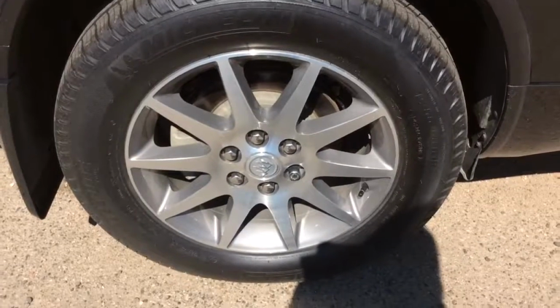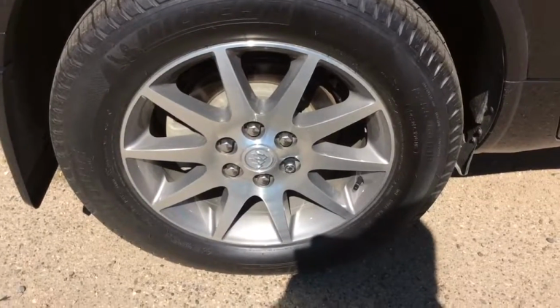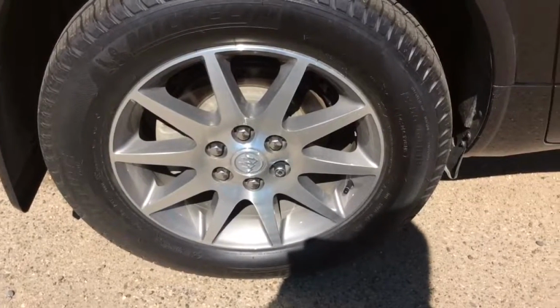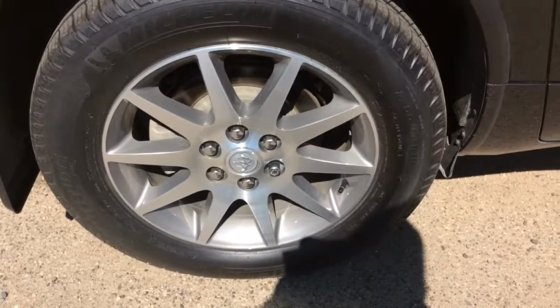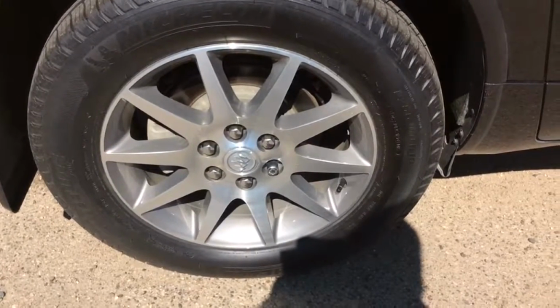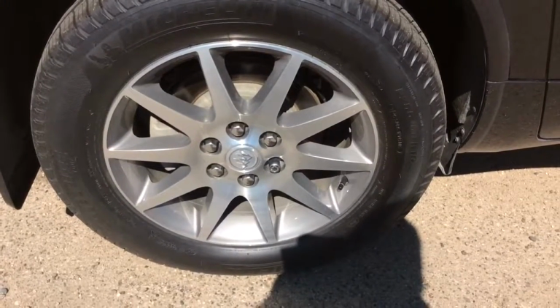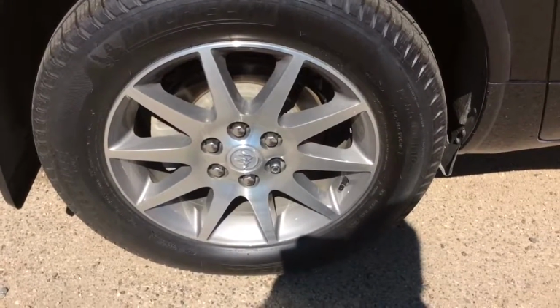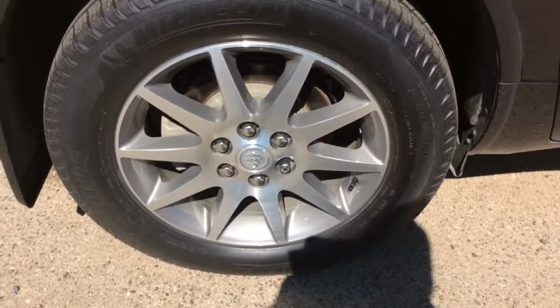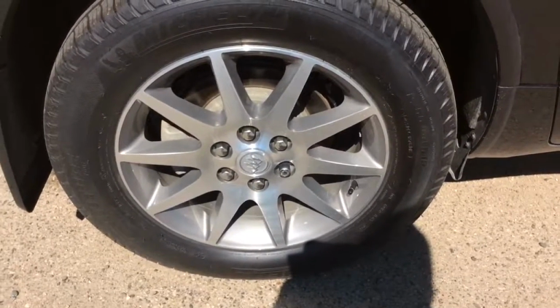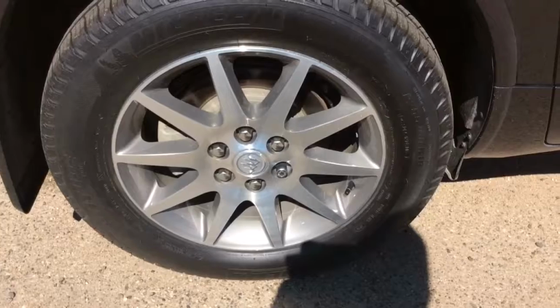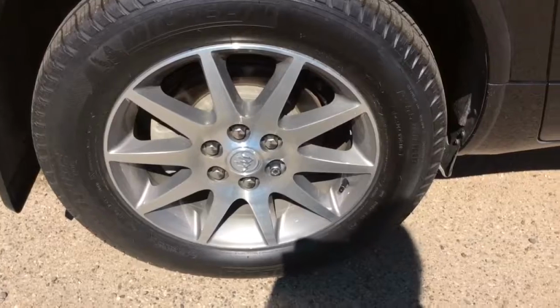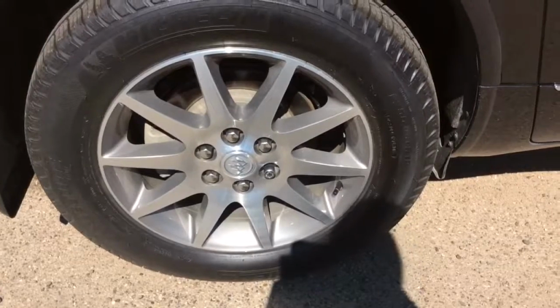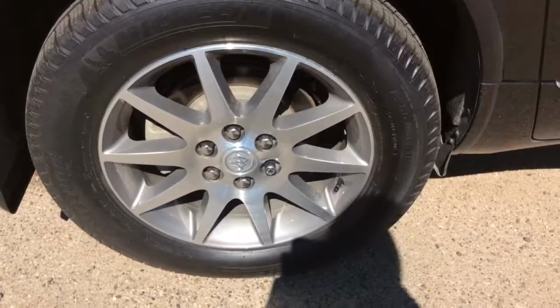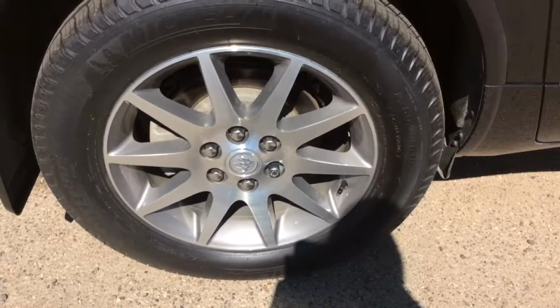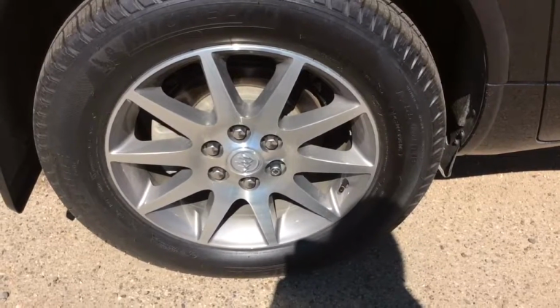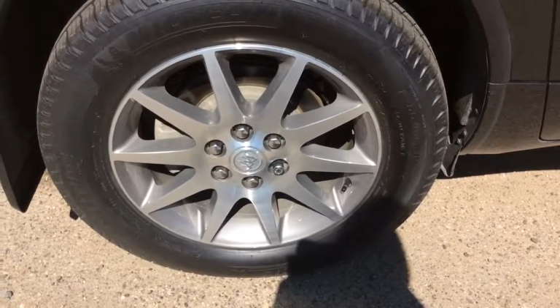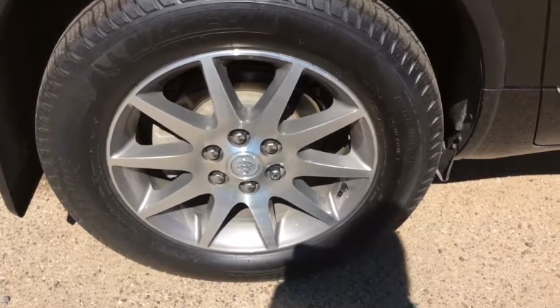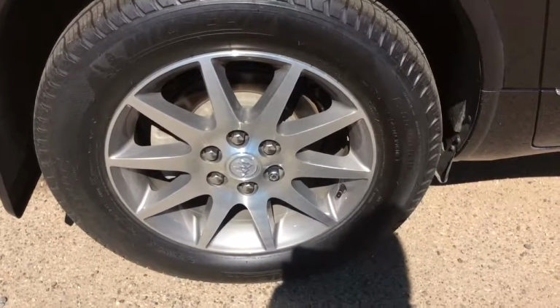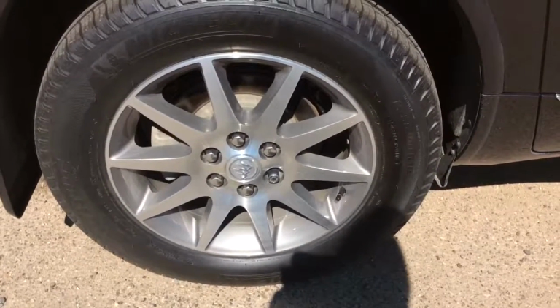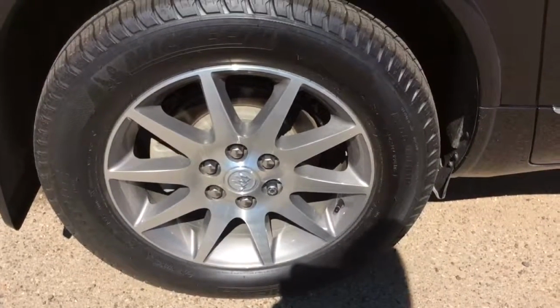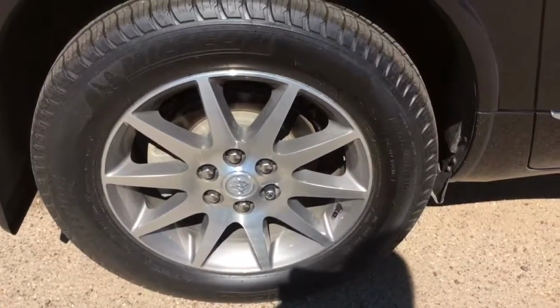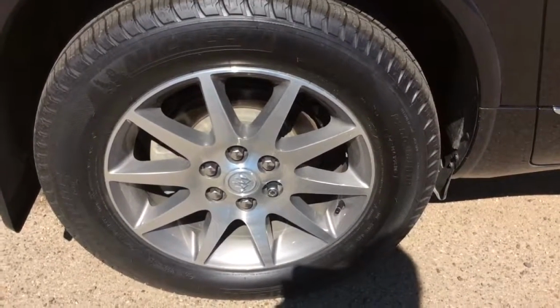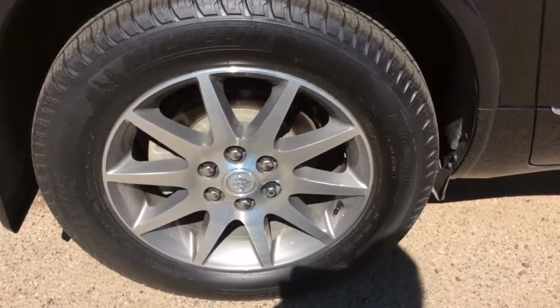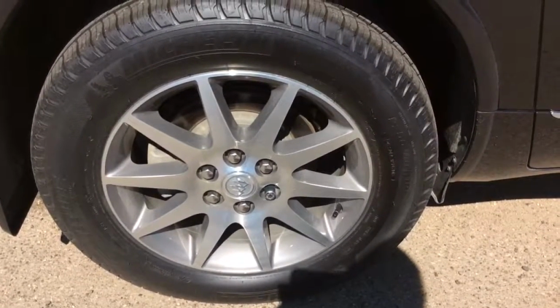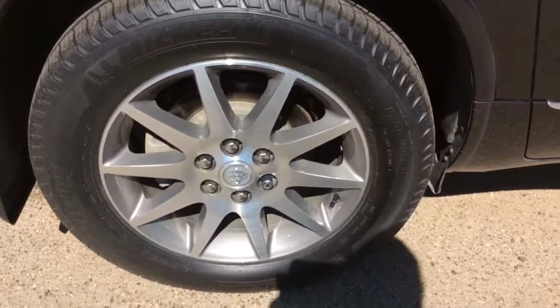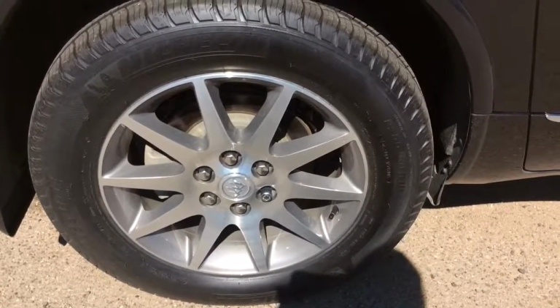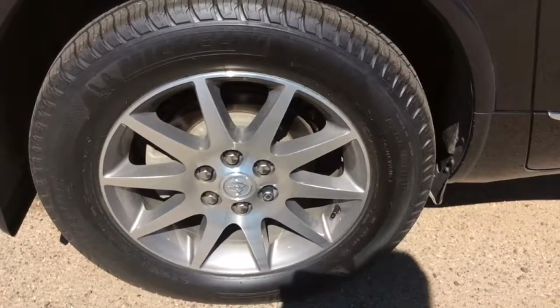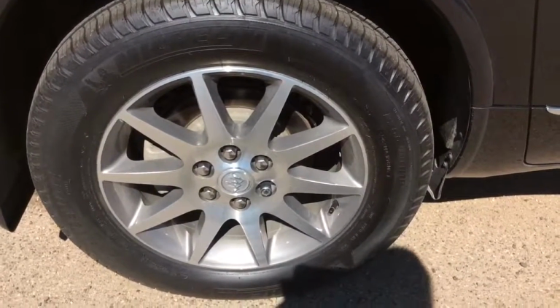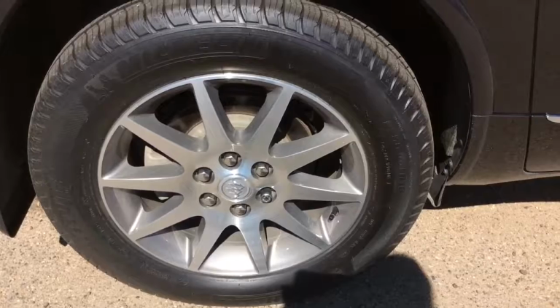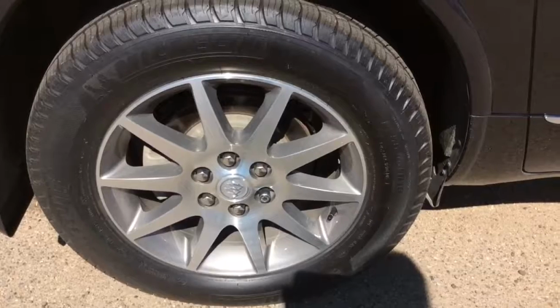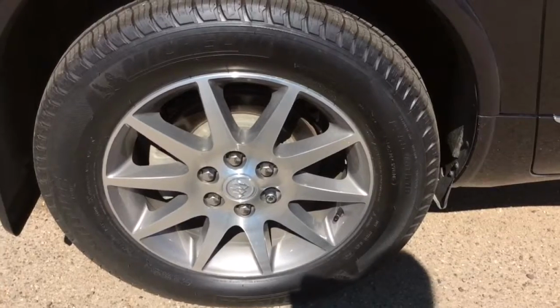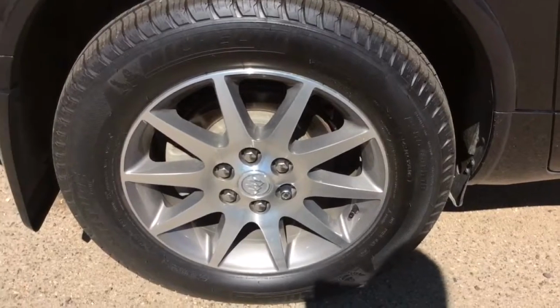As you can see, we are running our stock Buick 19 inch aluminum wheels. They're currently running Michelin P255/60R19 tires.